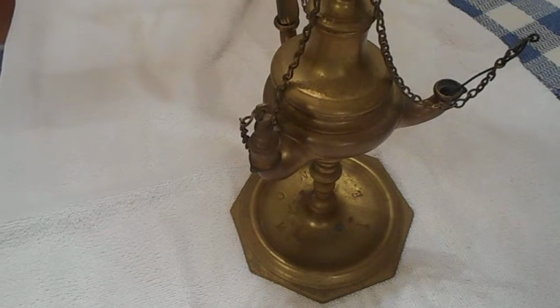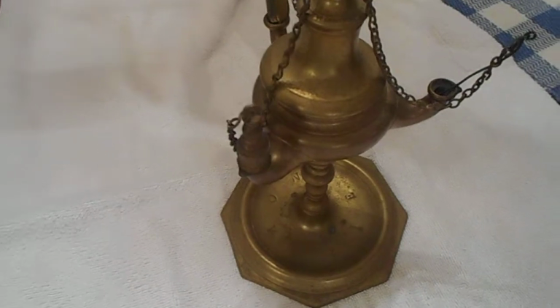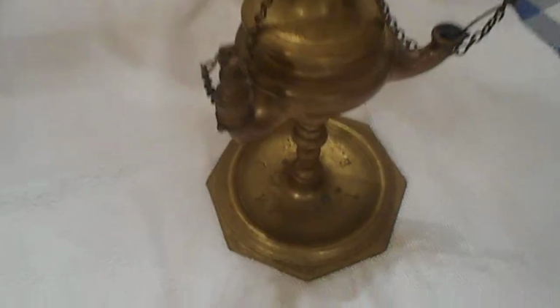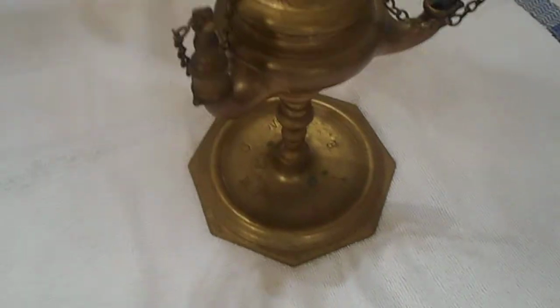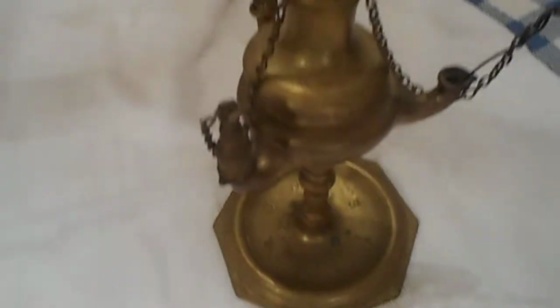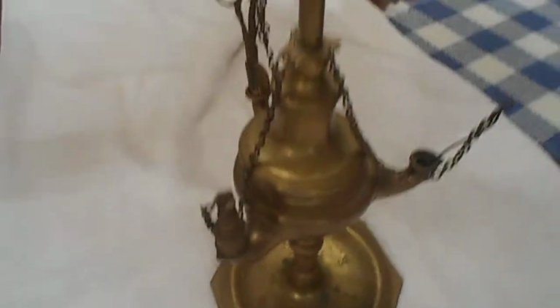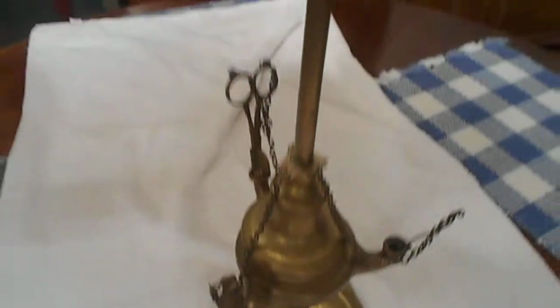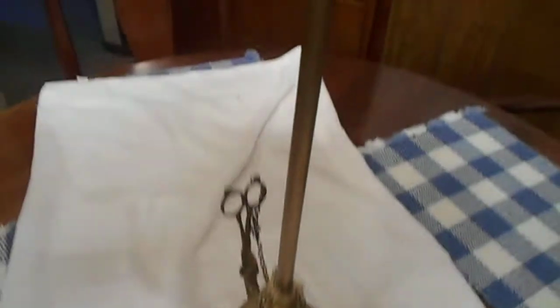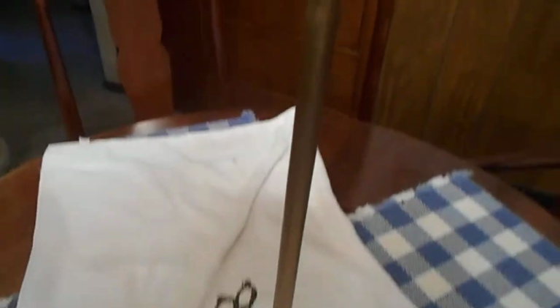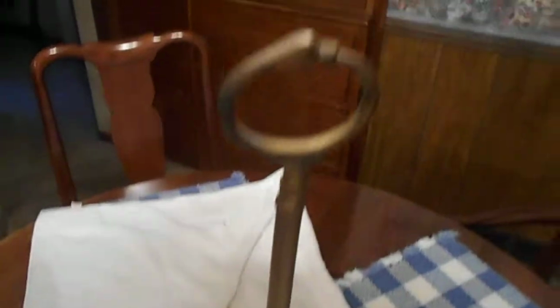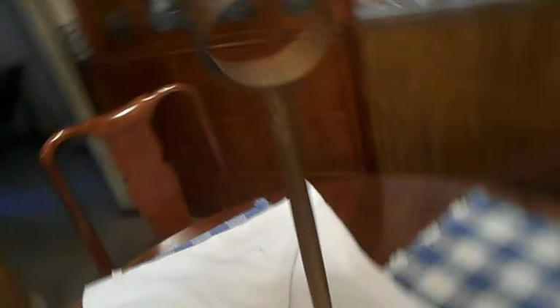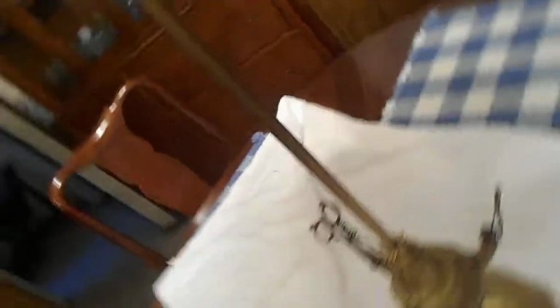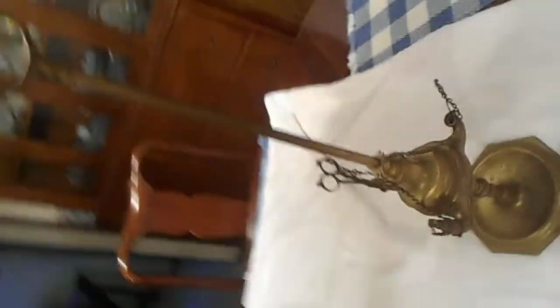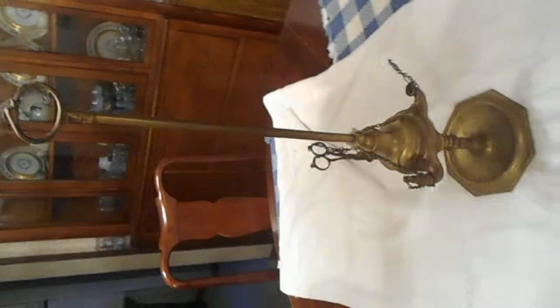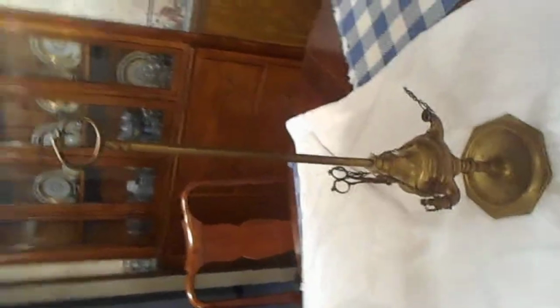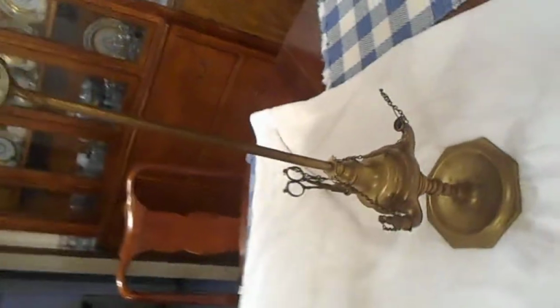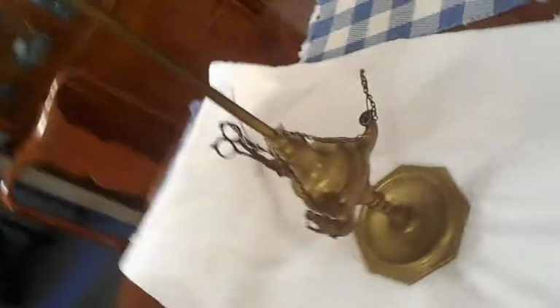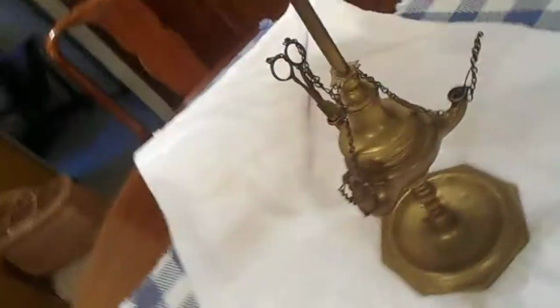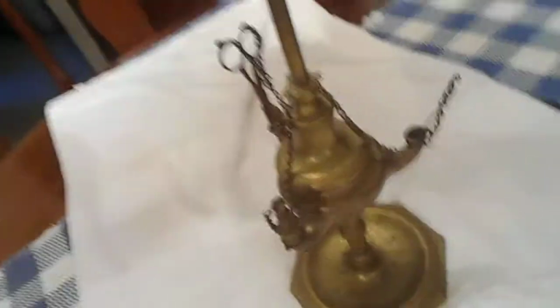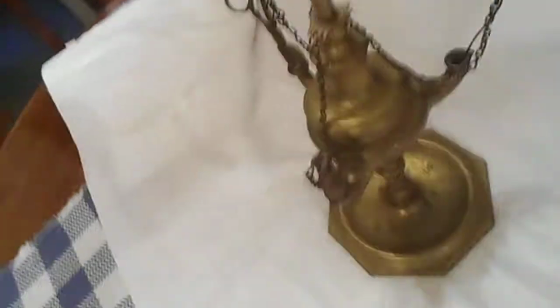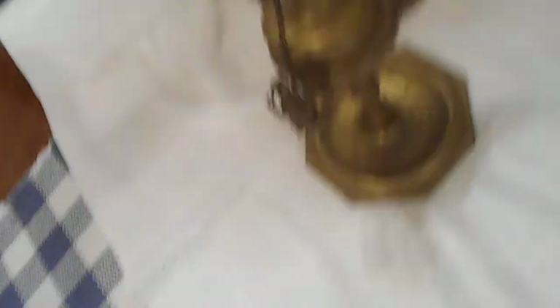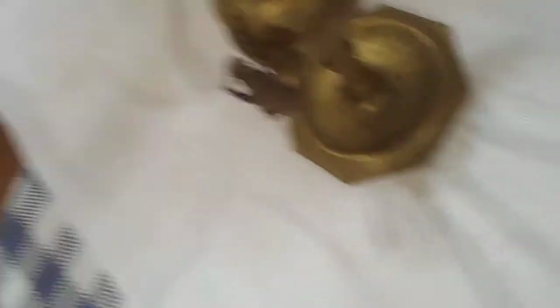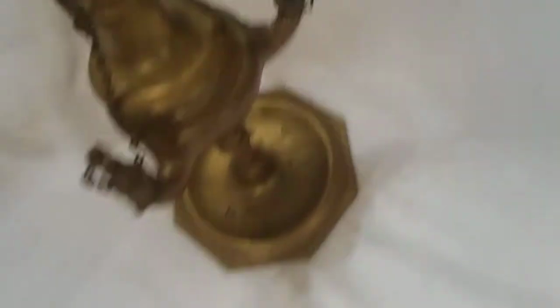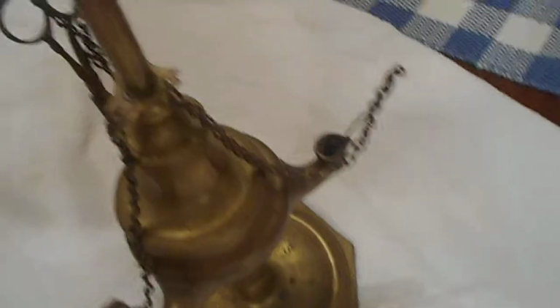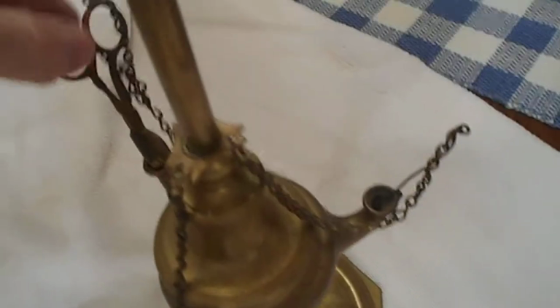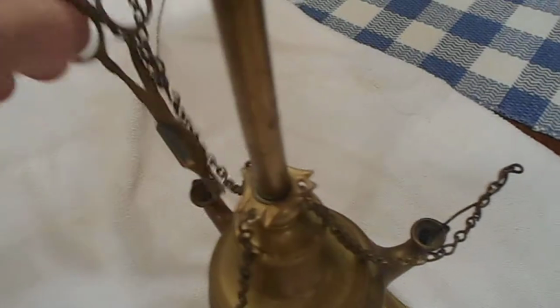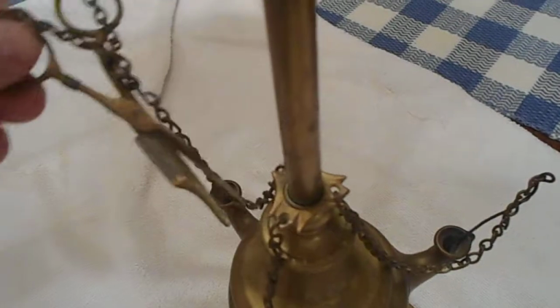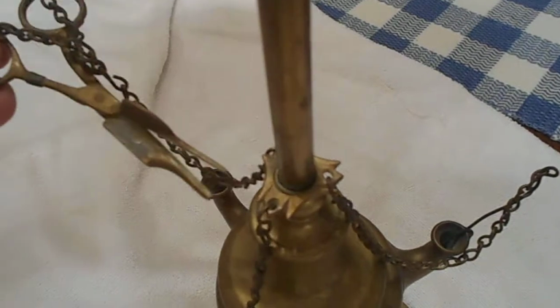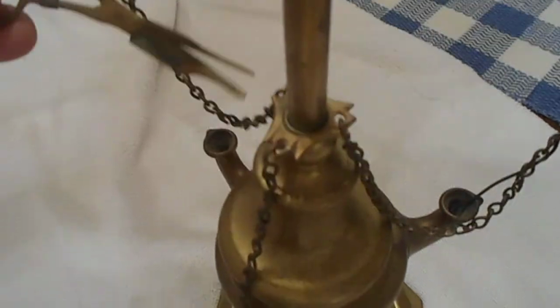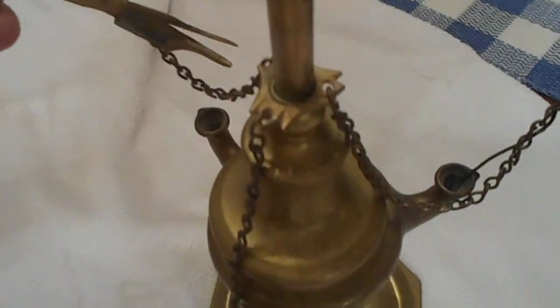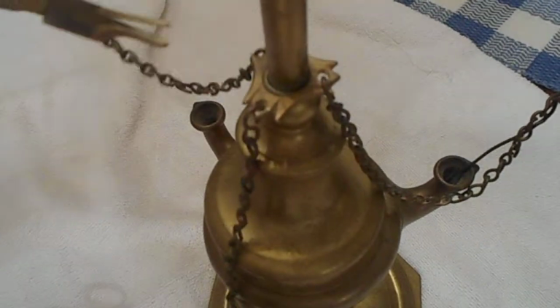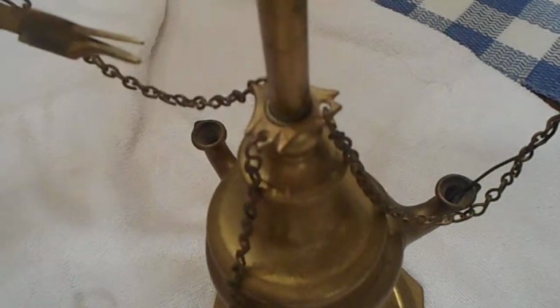I'm not really sure what this is, but it appears to be solid brass, and there are some type of scissors or holder that fit in here.